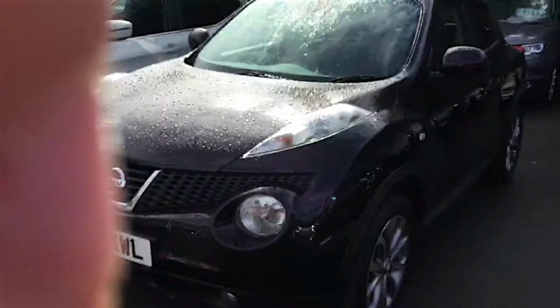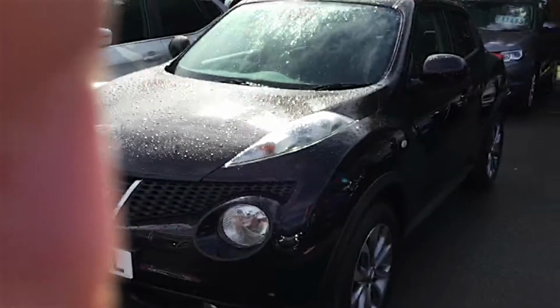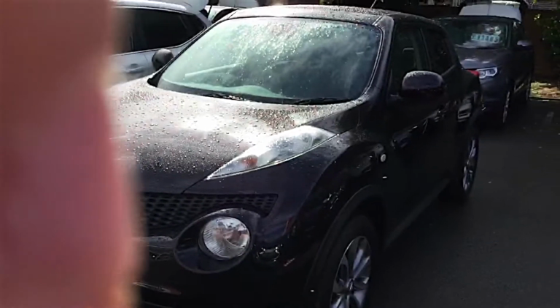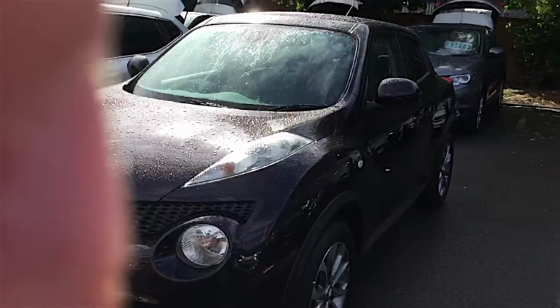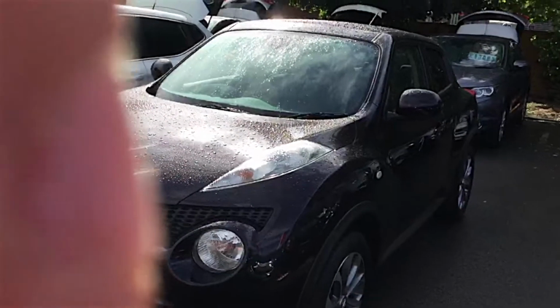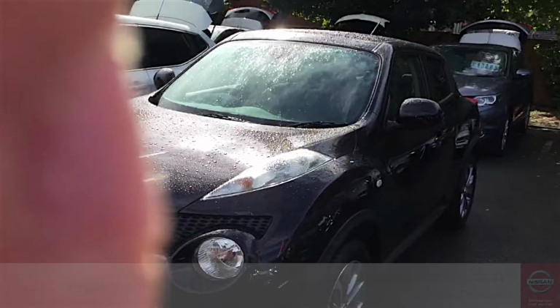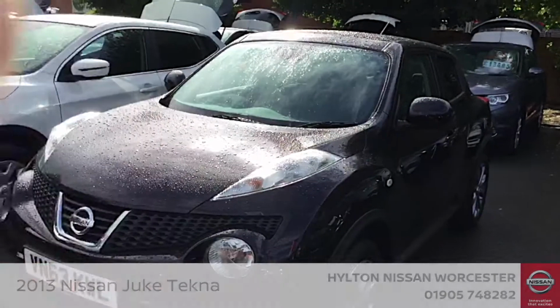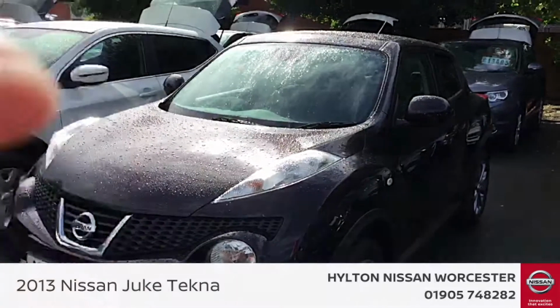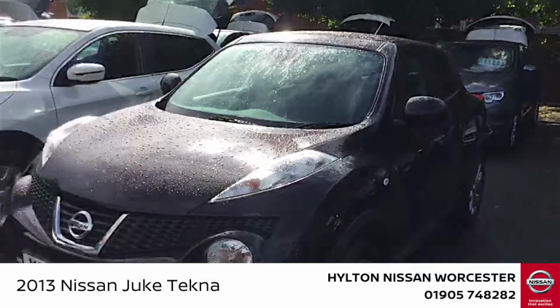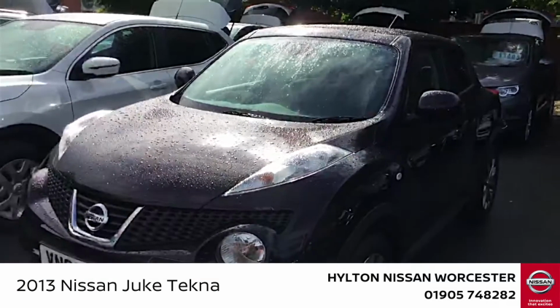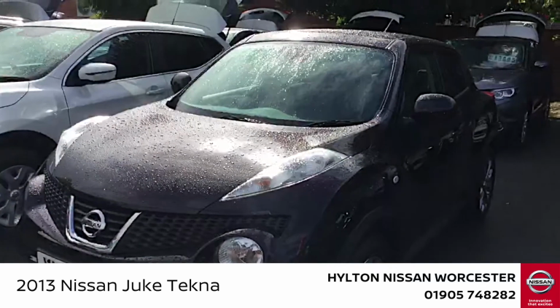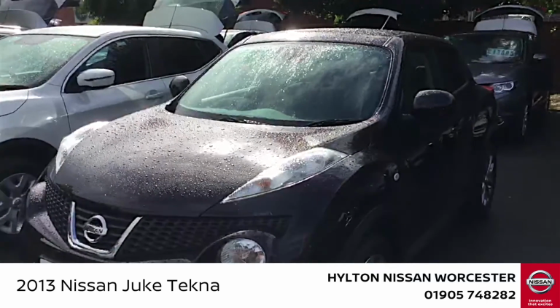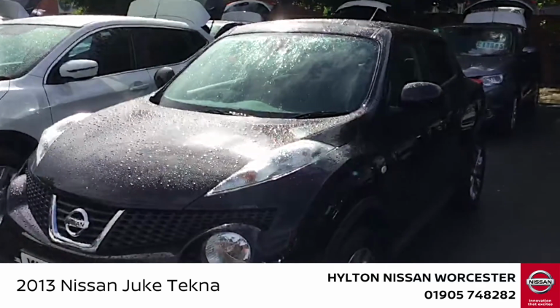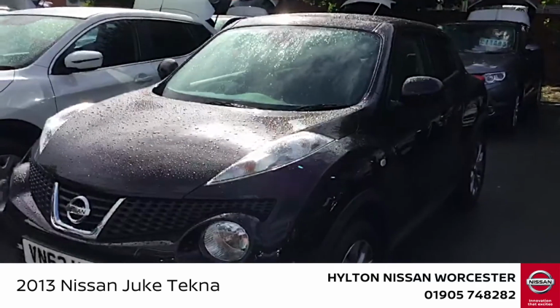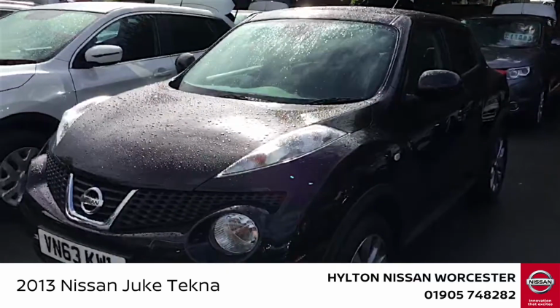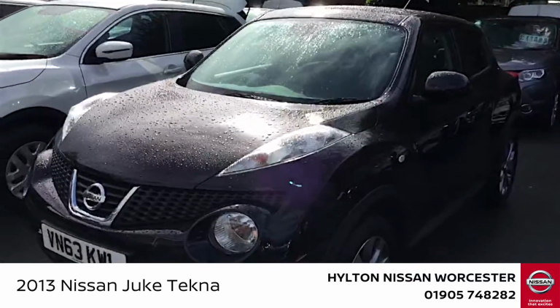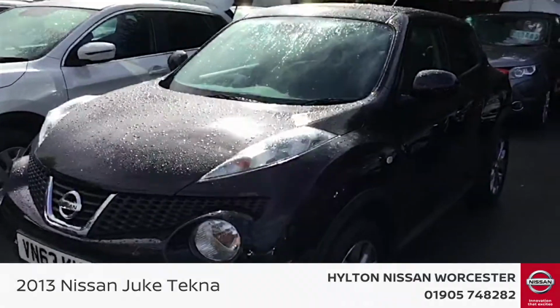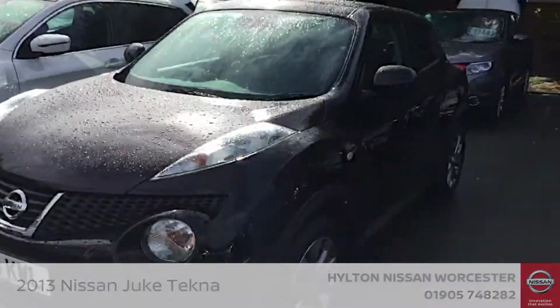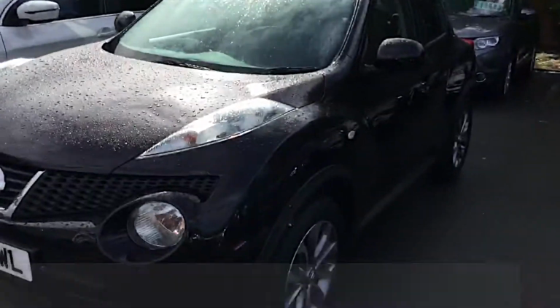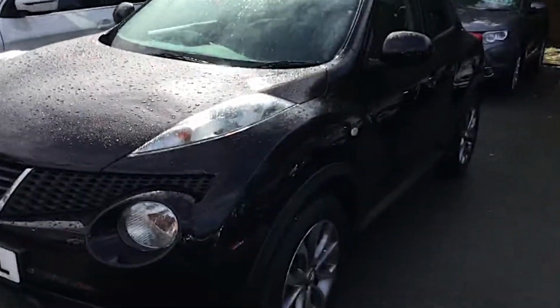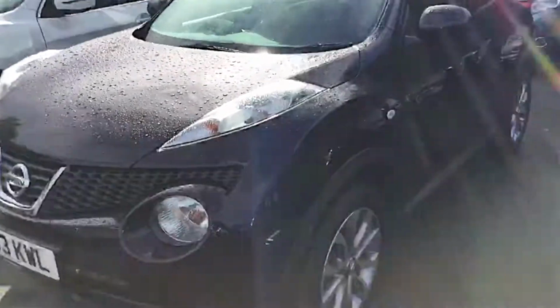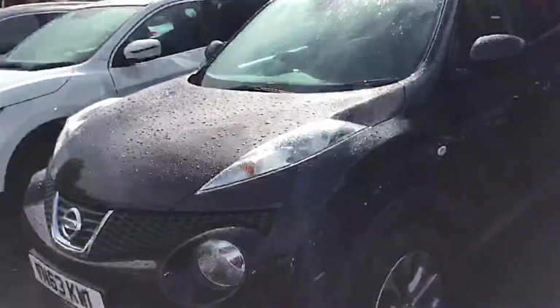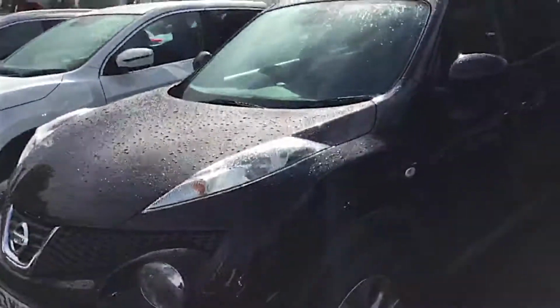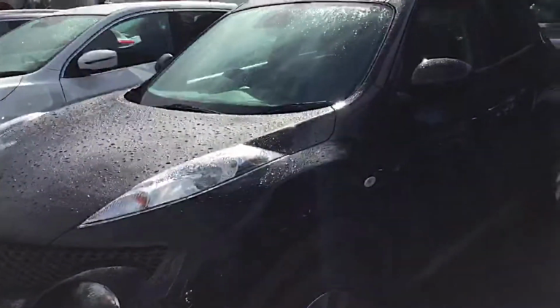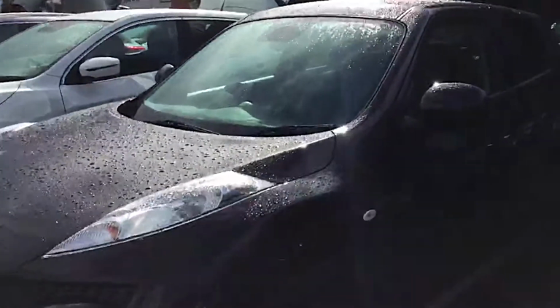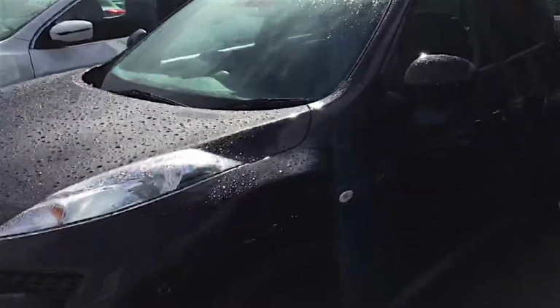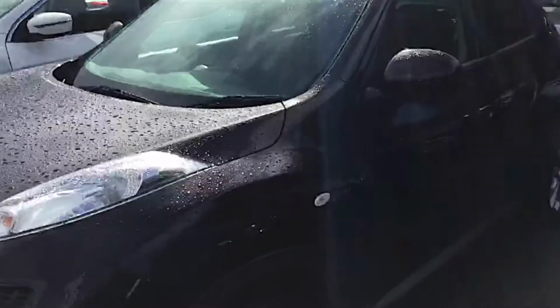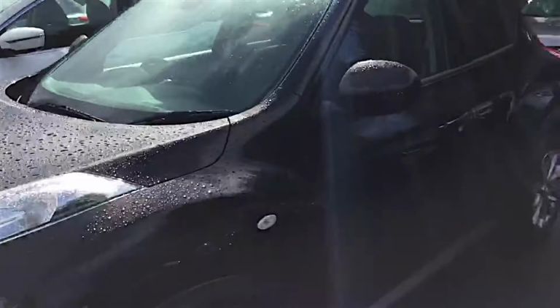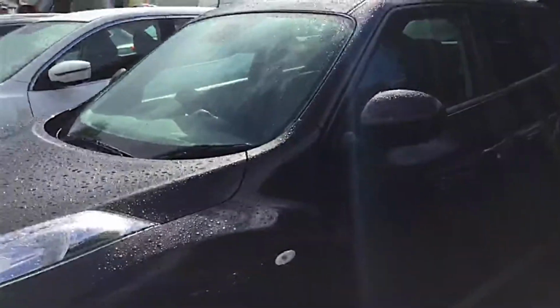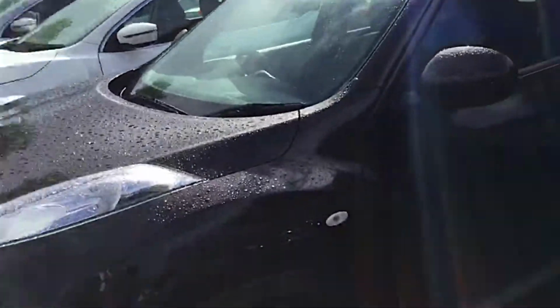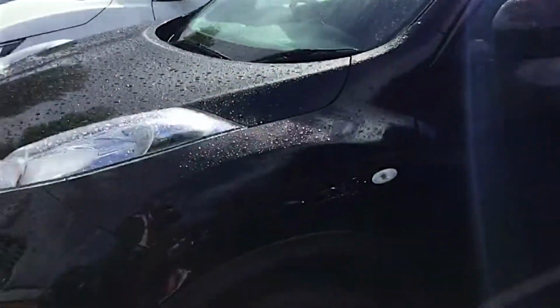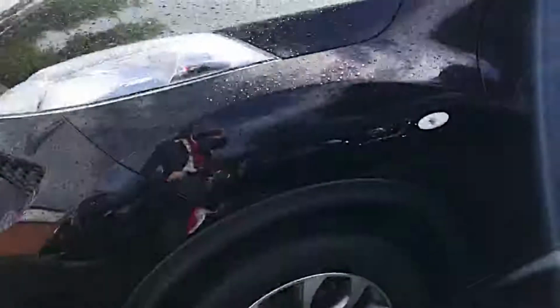Hello and welcome to Hilton Nissan in Worcester. I'm Rob and today I'm going to be showing you around this 63 plate Nissan Juke. This is the 1.6 Tecno model.